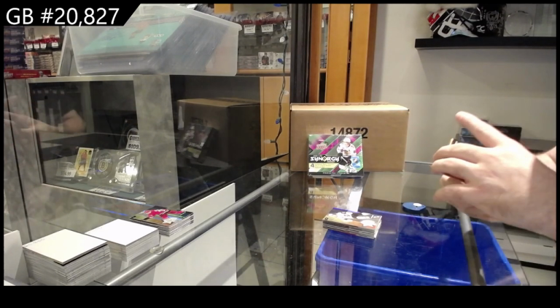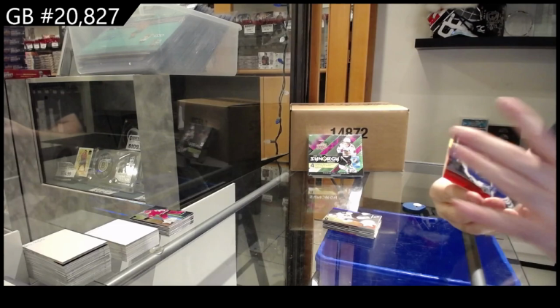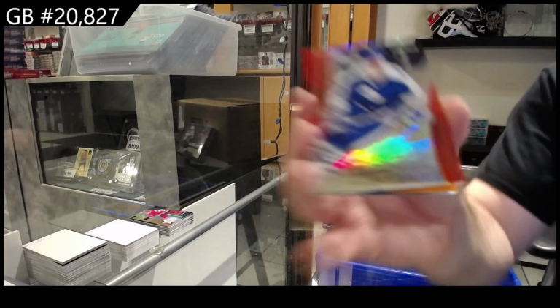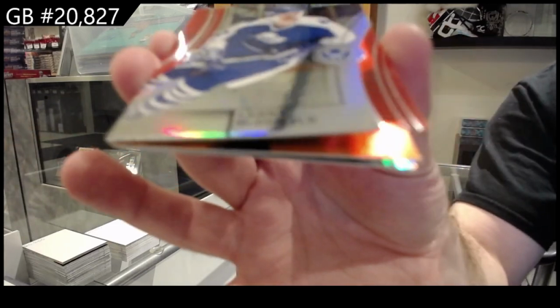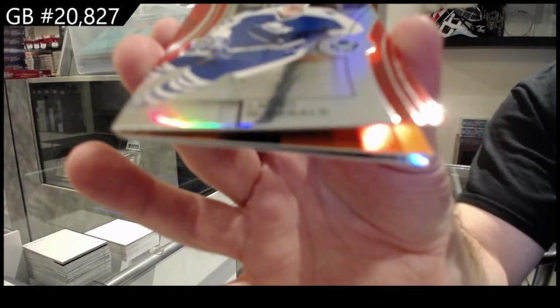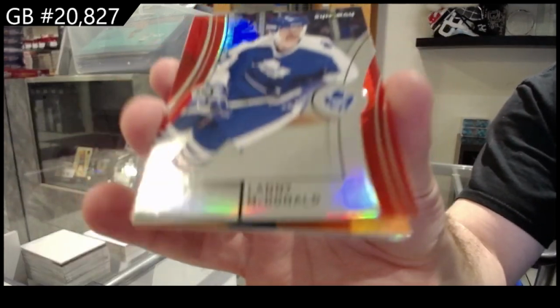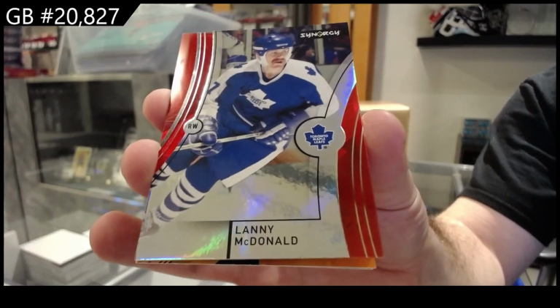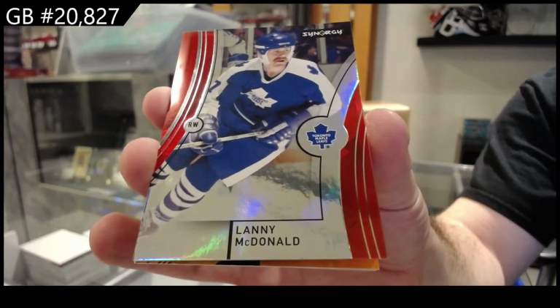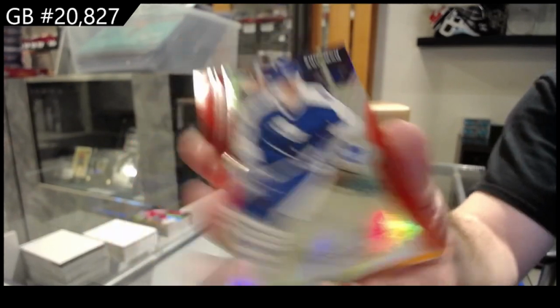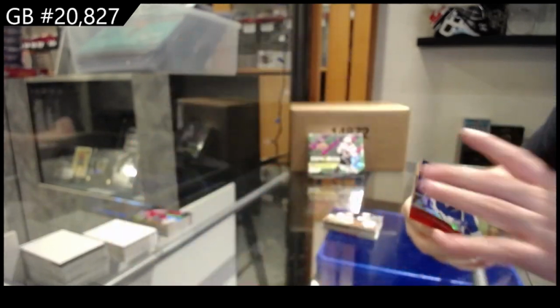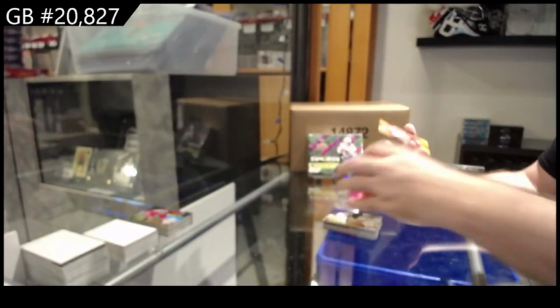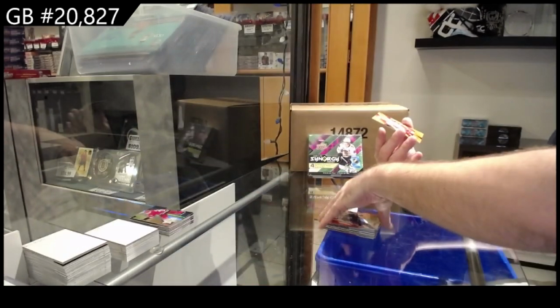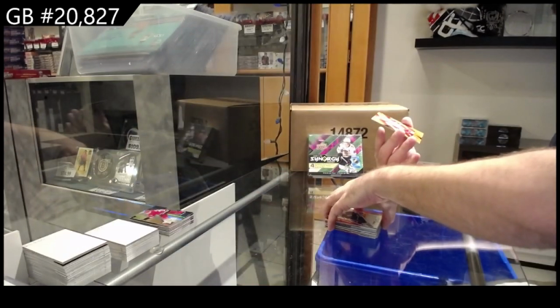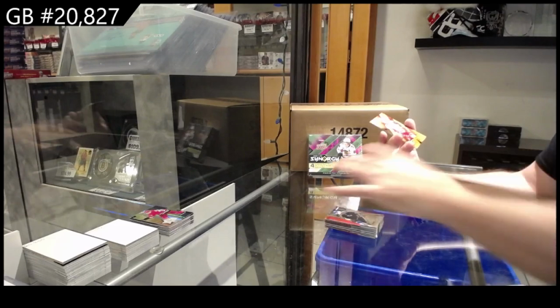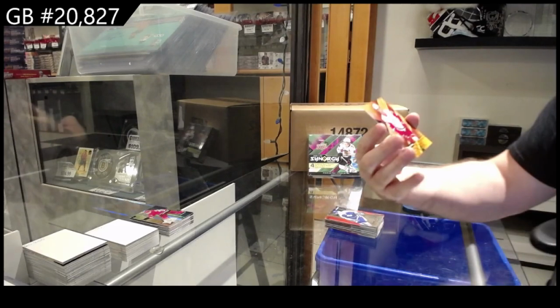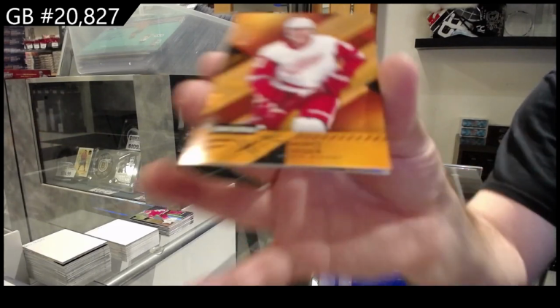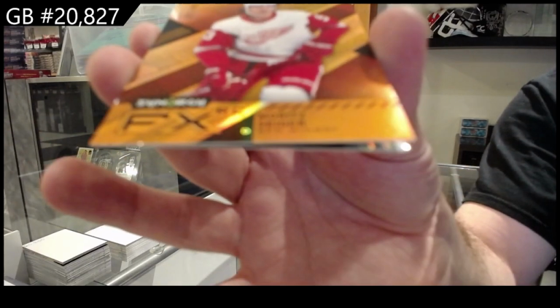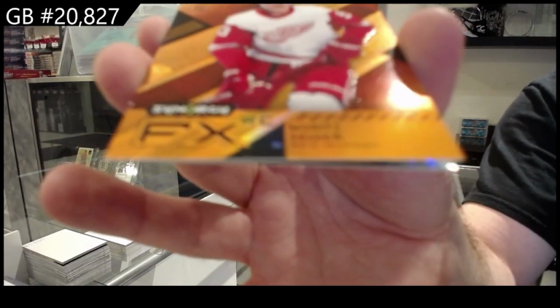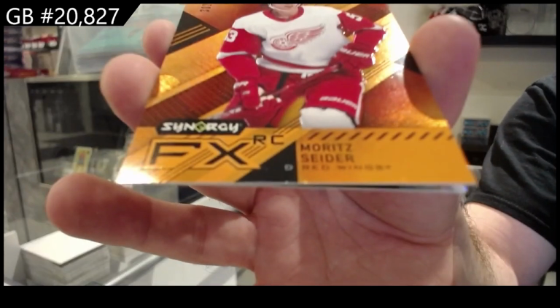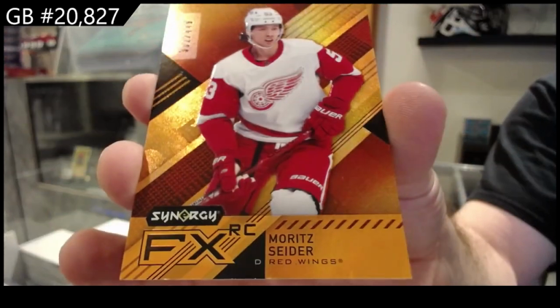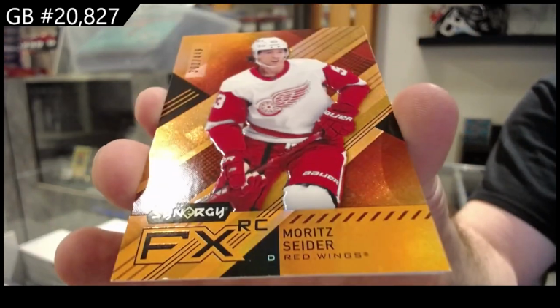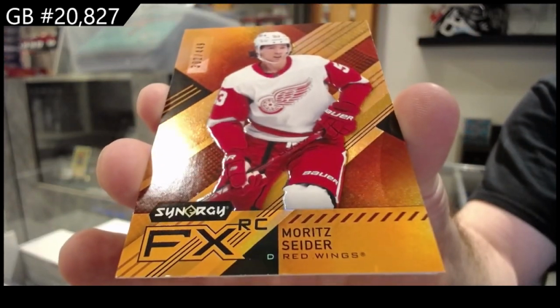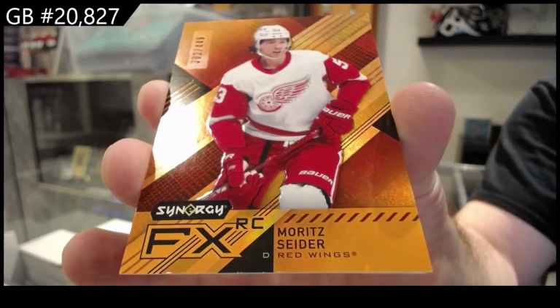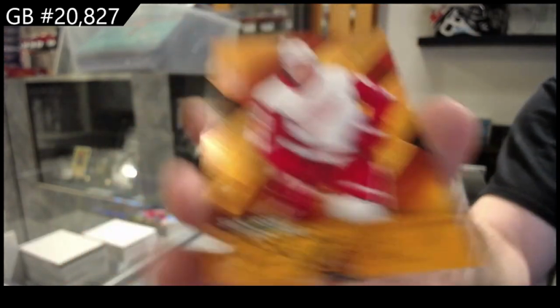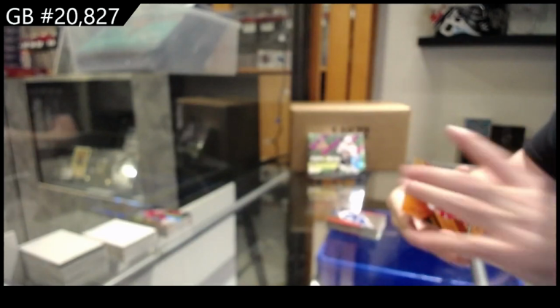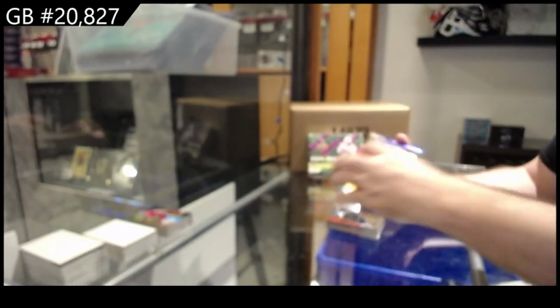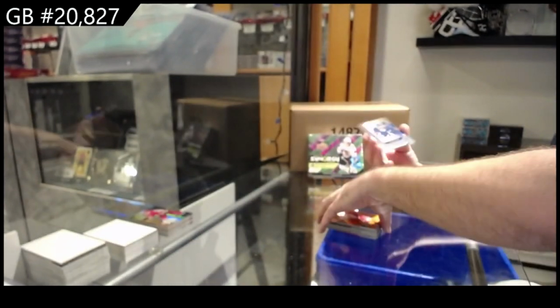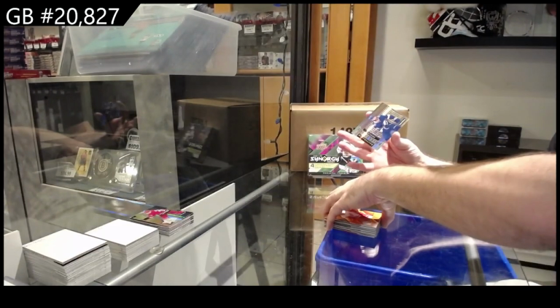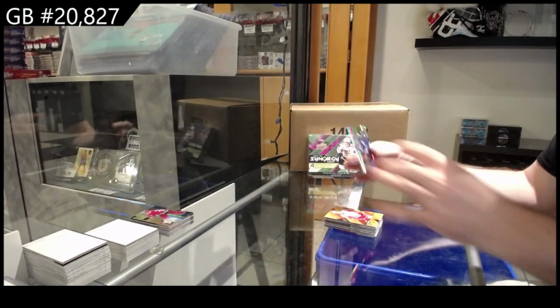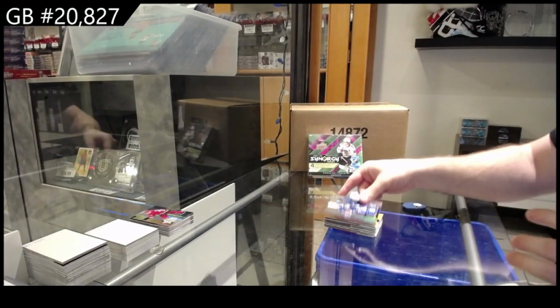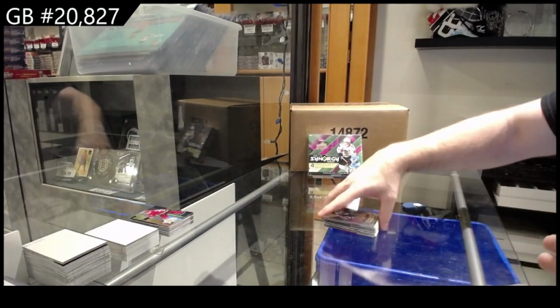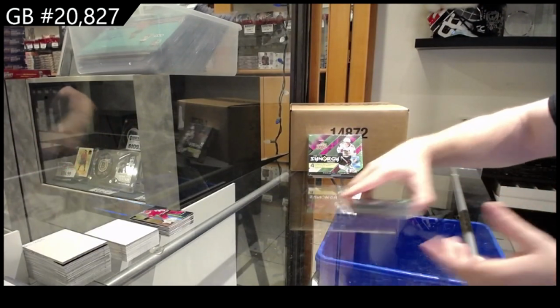For the Maple Leafs, Lanny McDonald — did they interview Dubas after, out of curiosity? 449 FX rookie of Cider for the Red Wings, and a Brilliance of Point for Tampa.